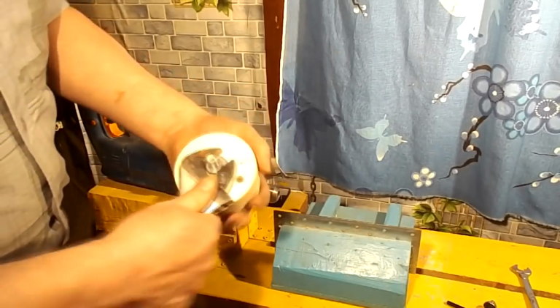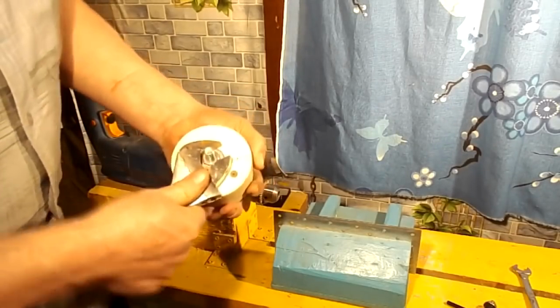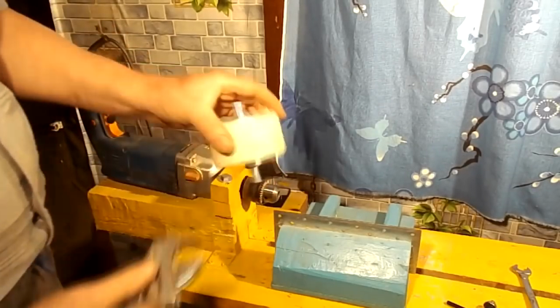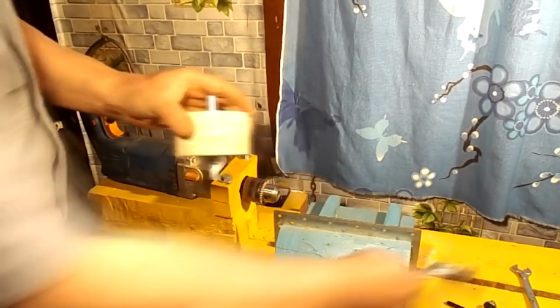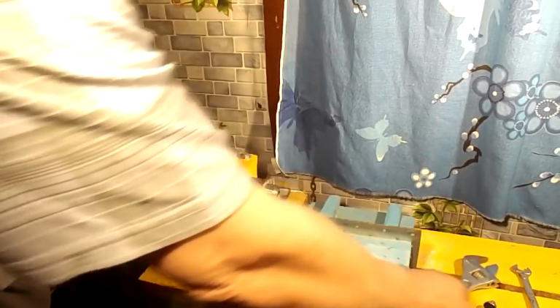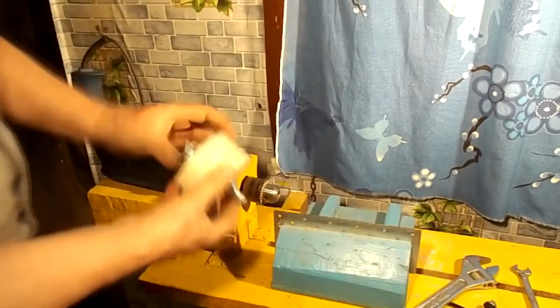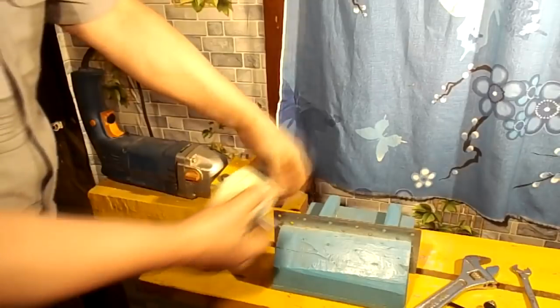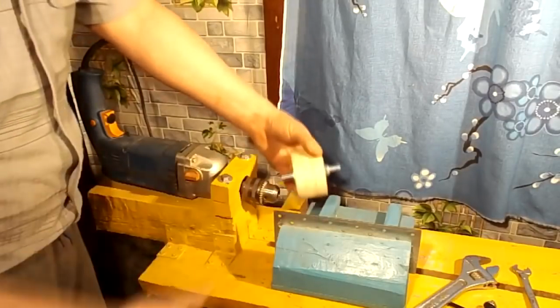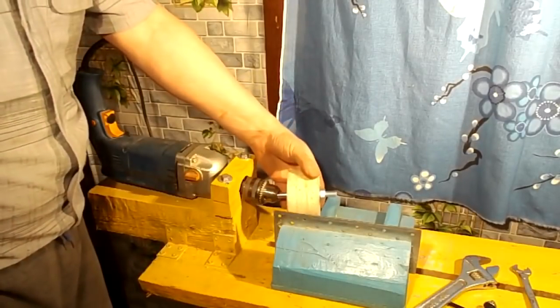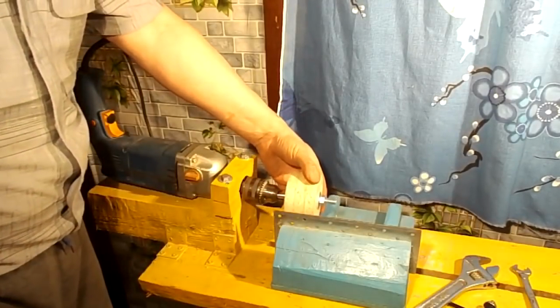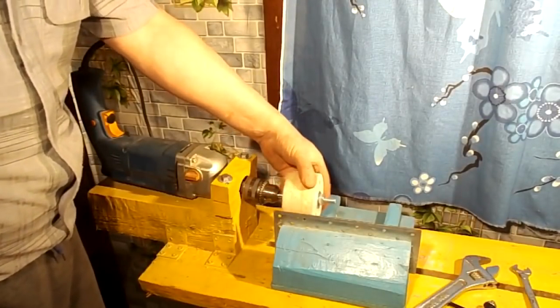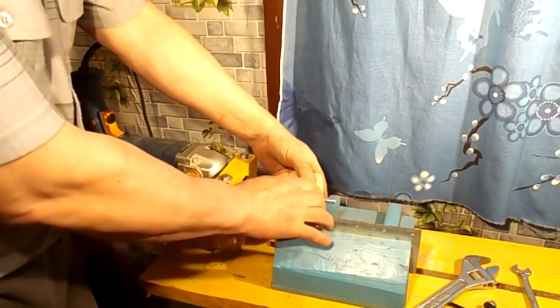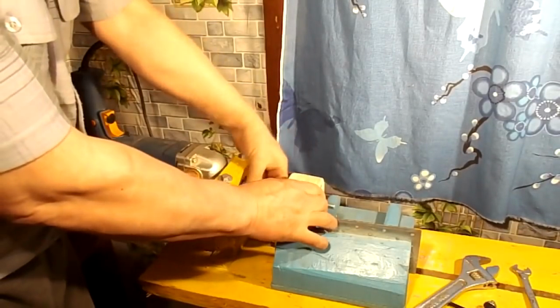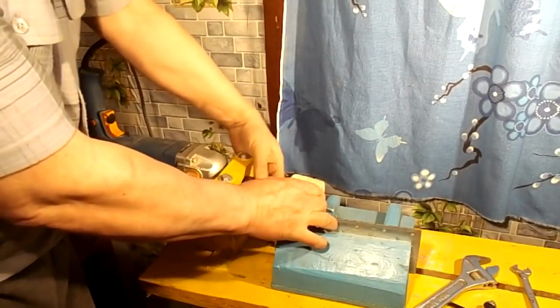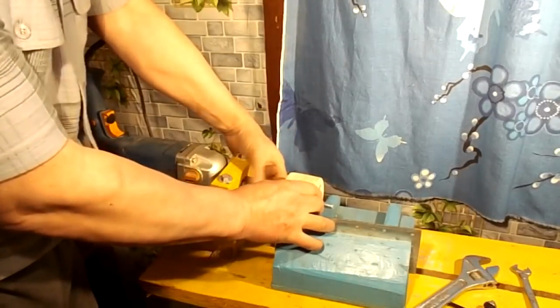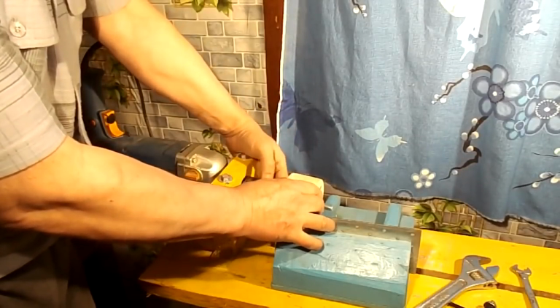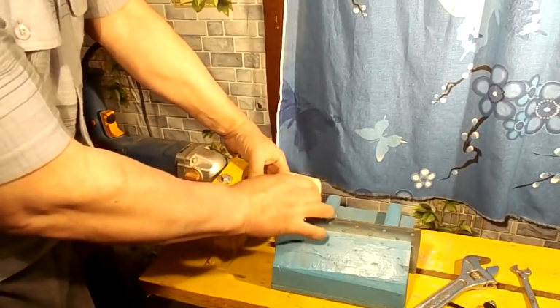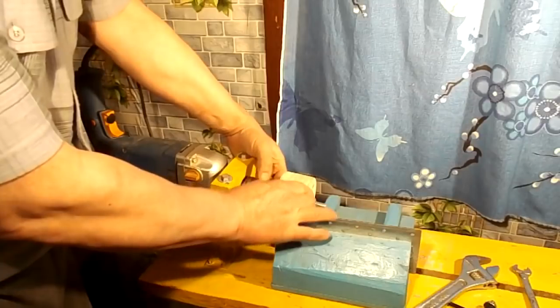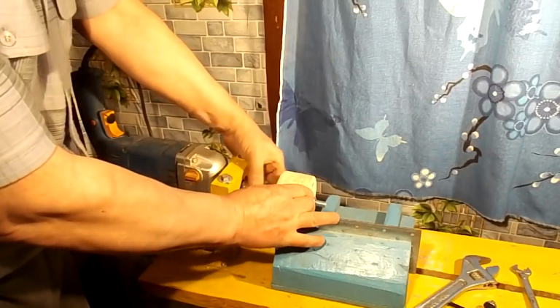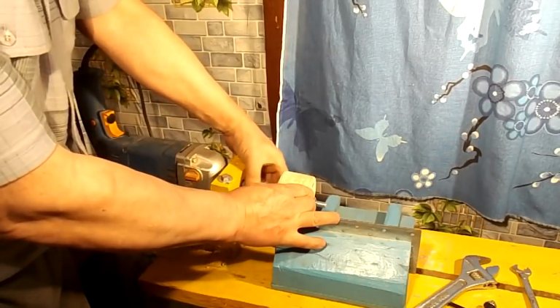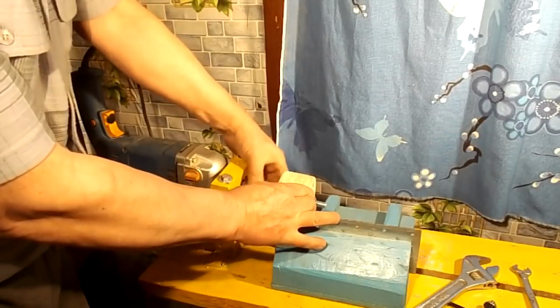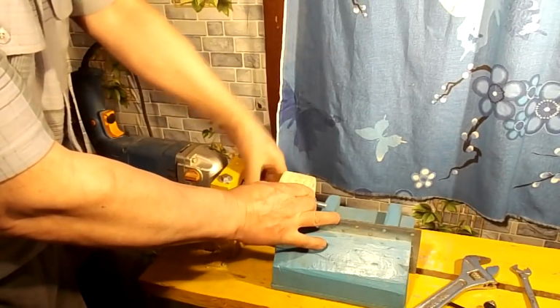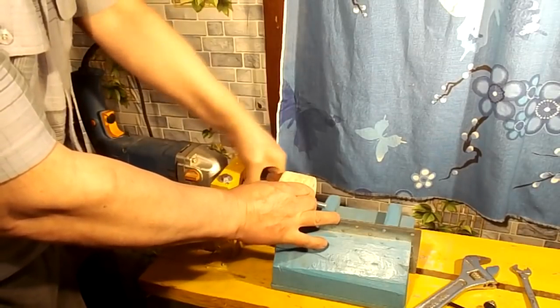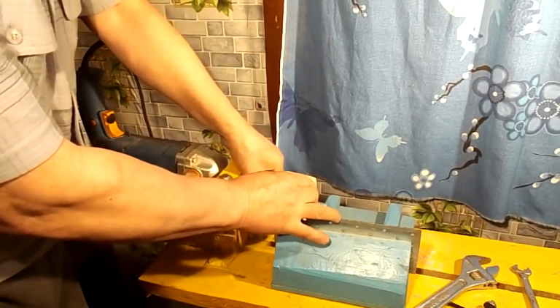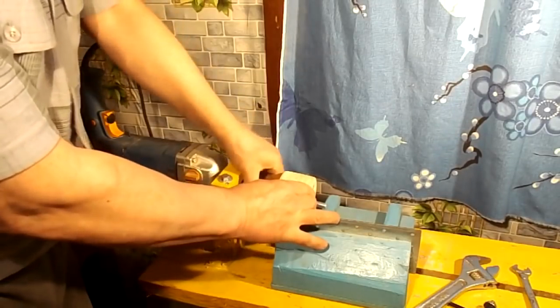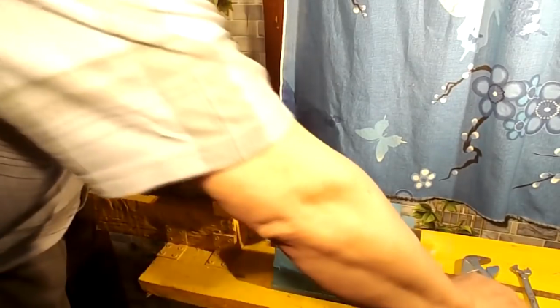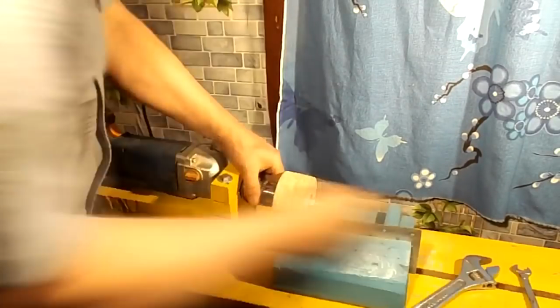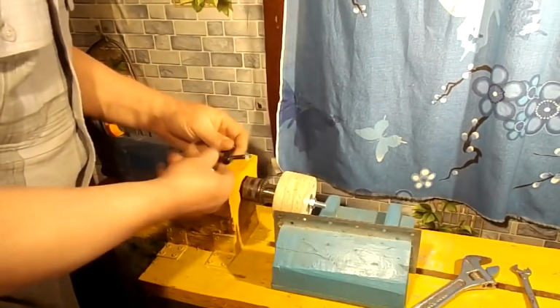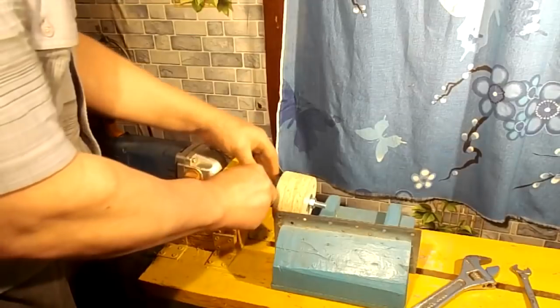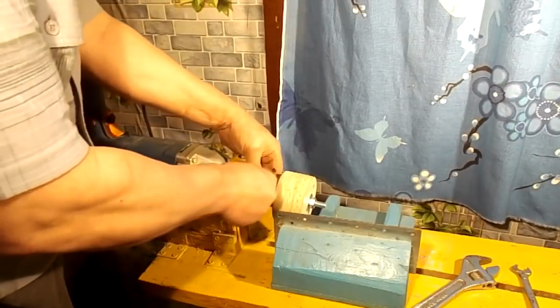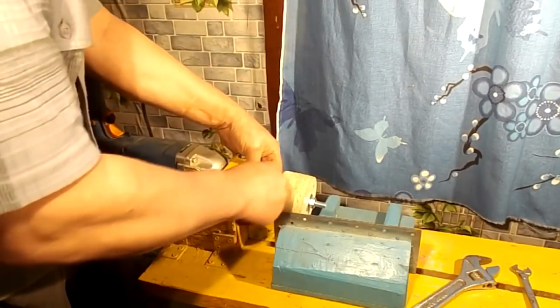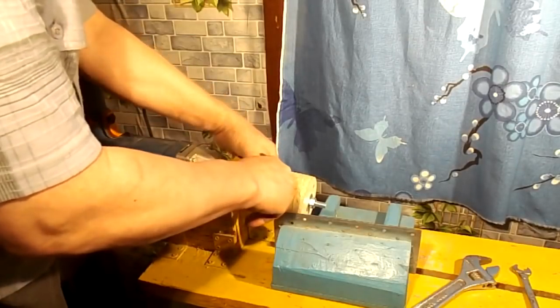It's very difficult to make a cylindrical part without a lathe. The lathe was the simplest method. Nevertheless, you should not abandon the preliminary manufacturing of circles, as this saves a lot of time.